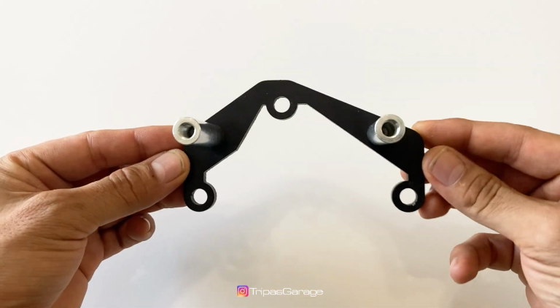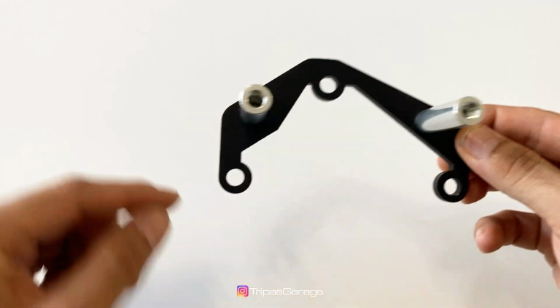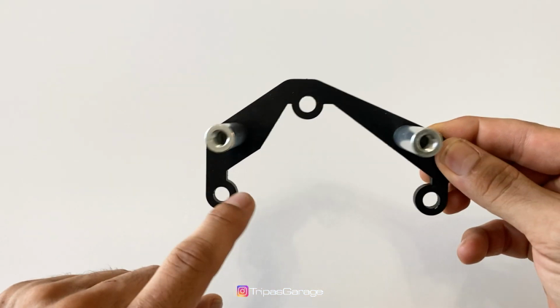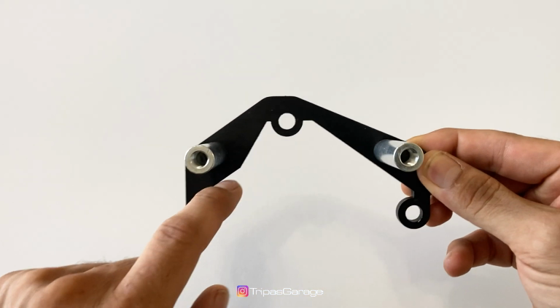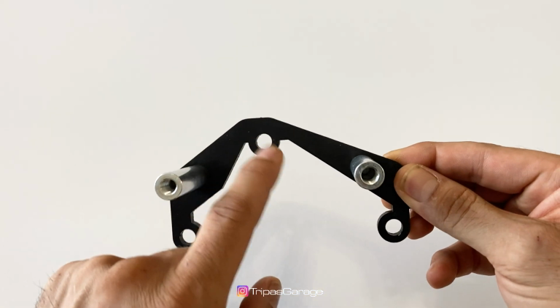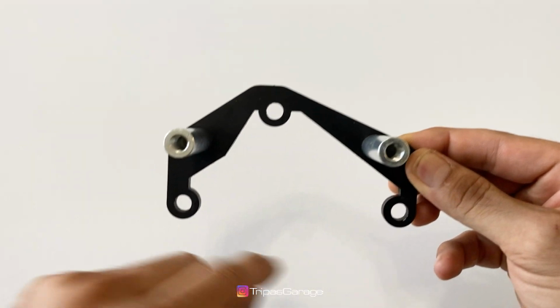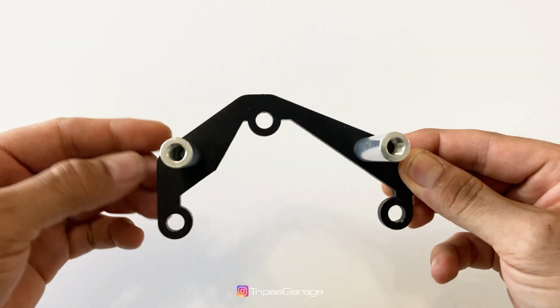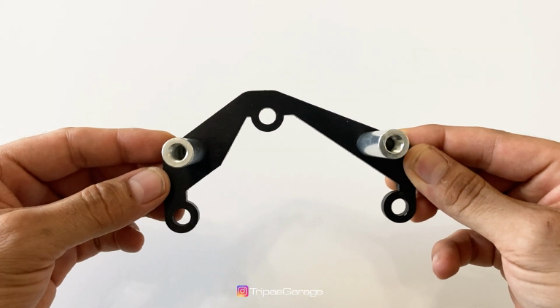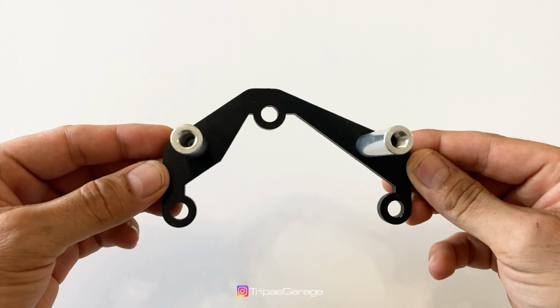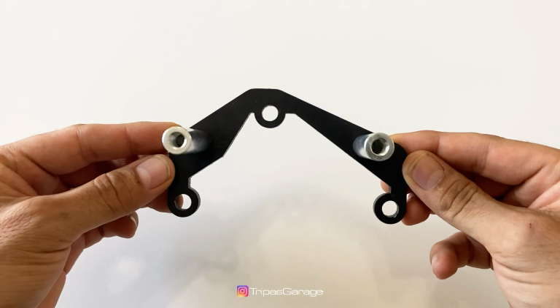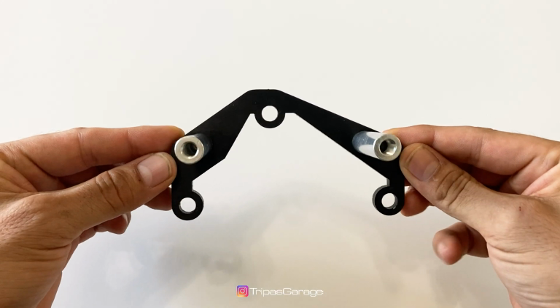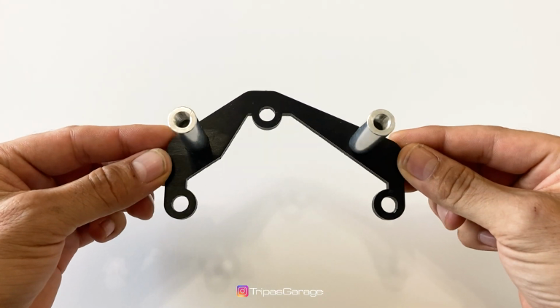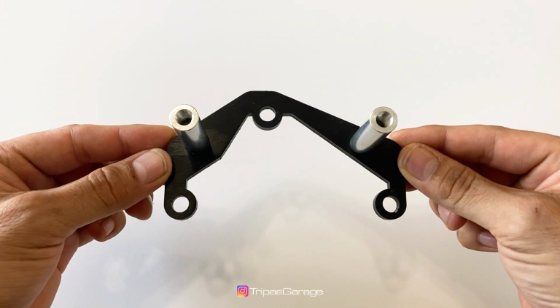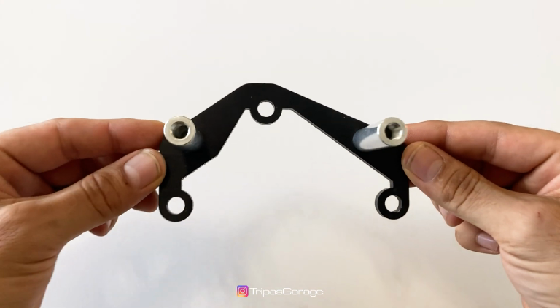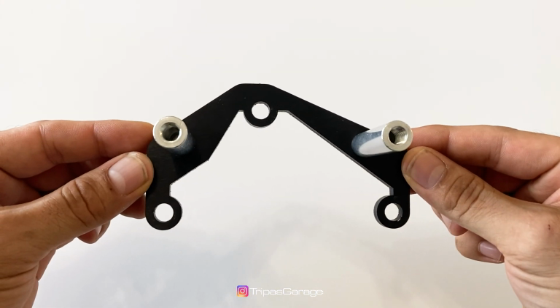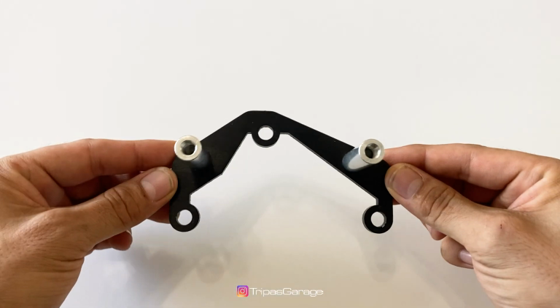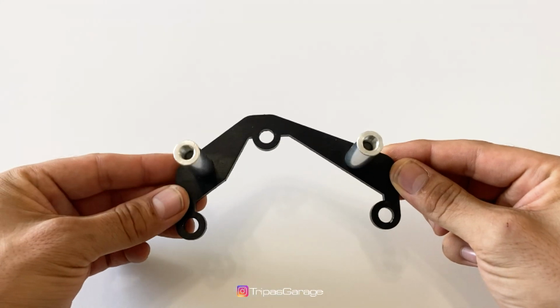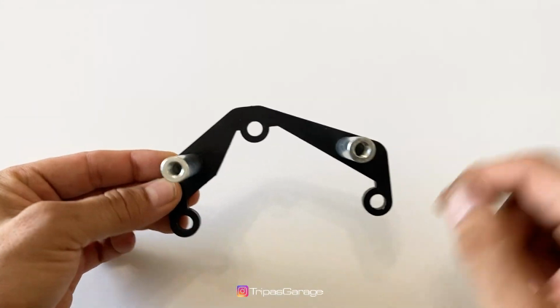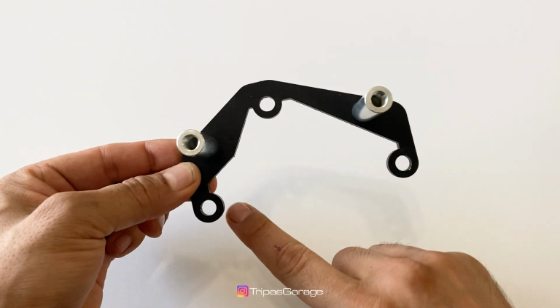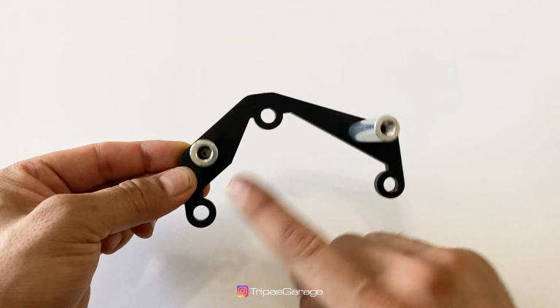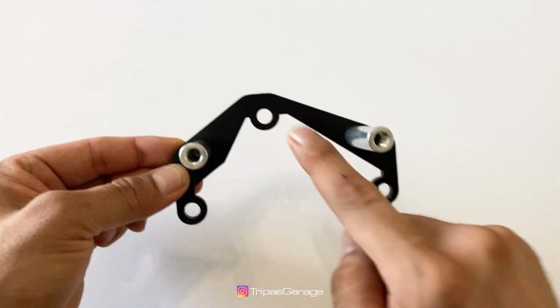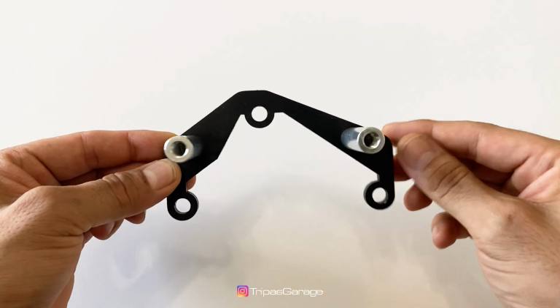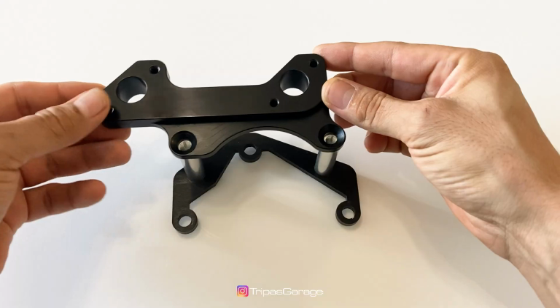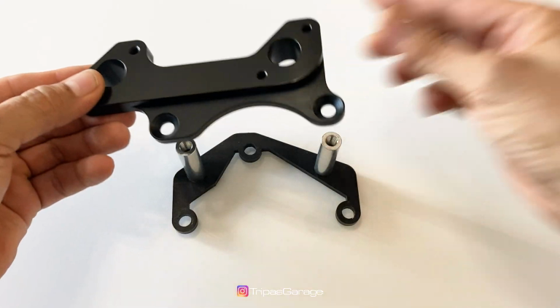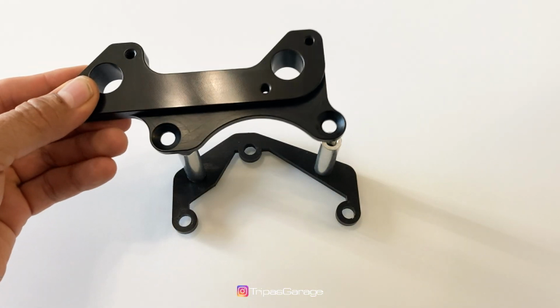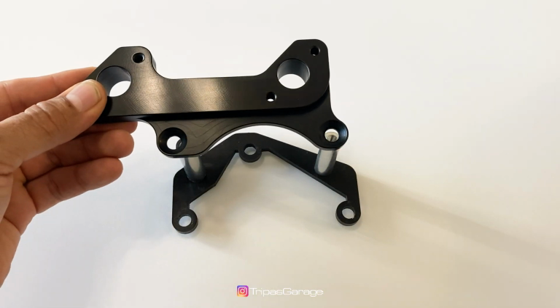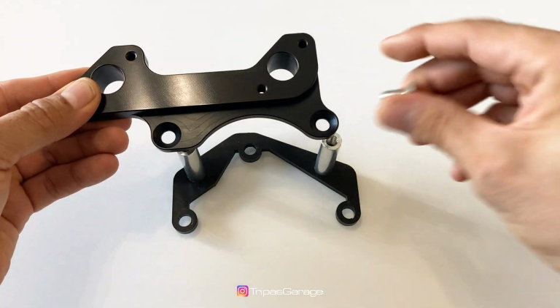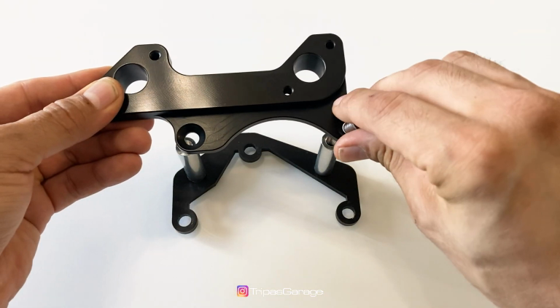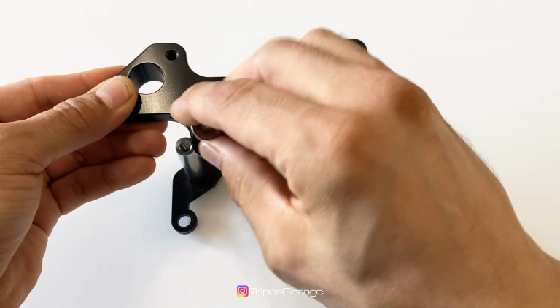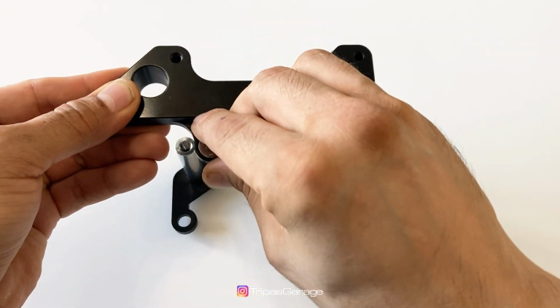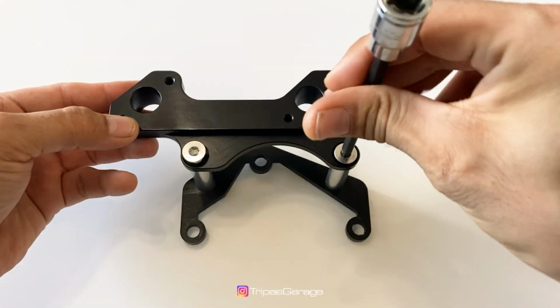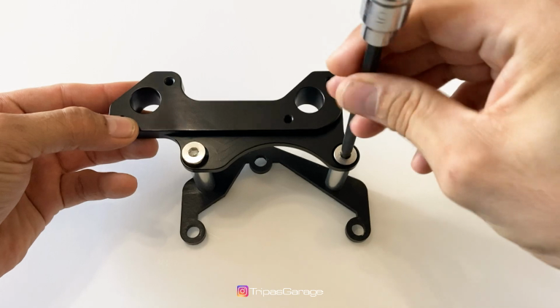The rear bracket comes pre-assembled as shown. Its shape mimics the serpentine belt tensioner and is designed to mount on top of the tensioner with the three bolts provided. Once the rear bracket is secure, install the sensor bracket with the two flat bolts provided.